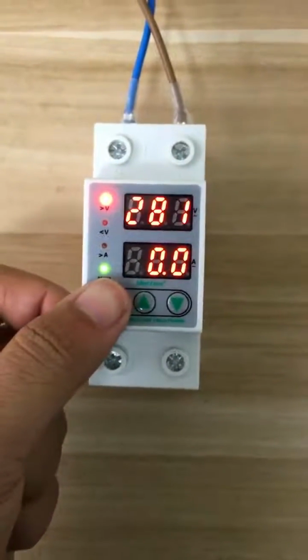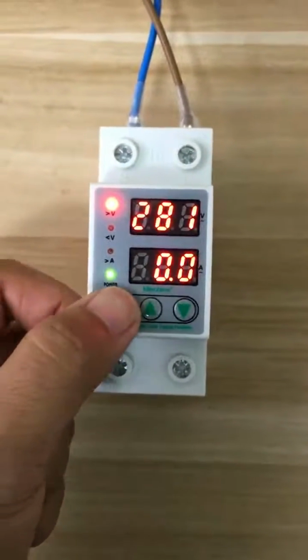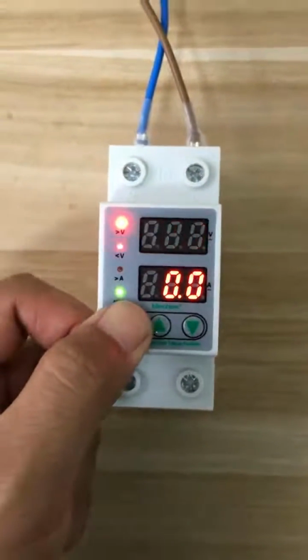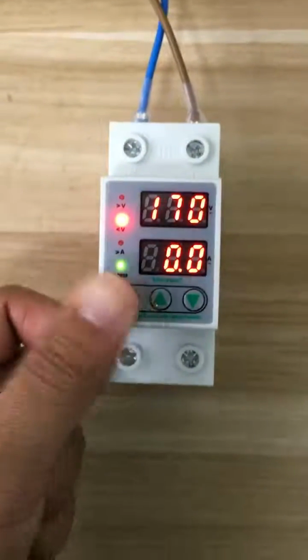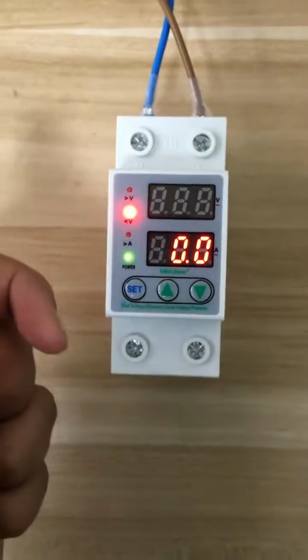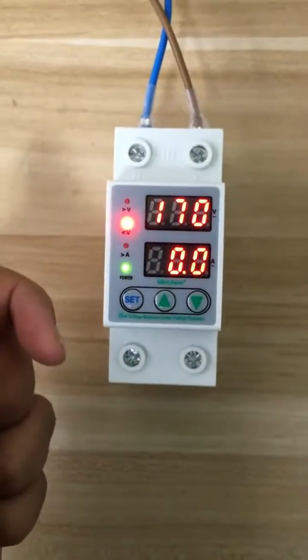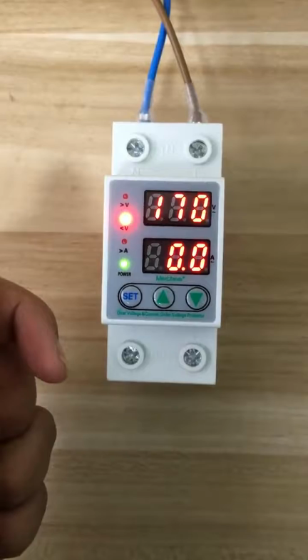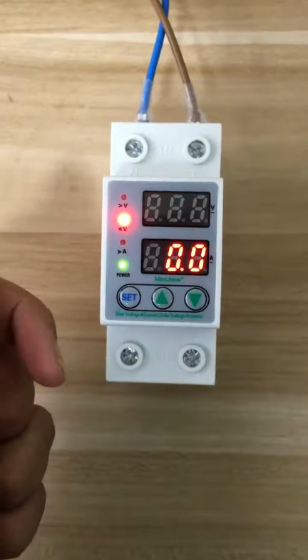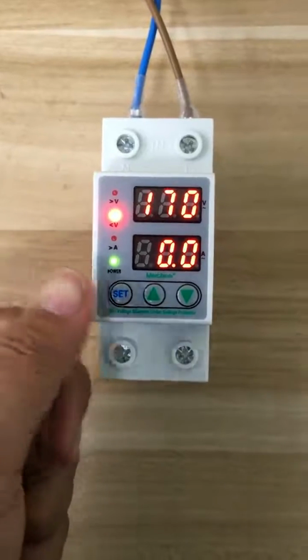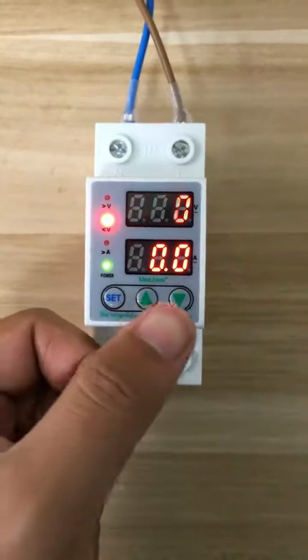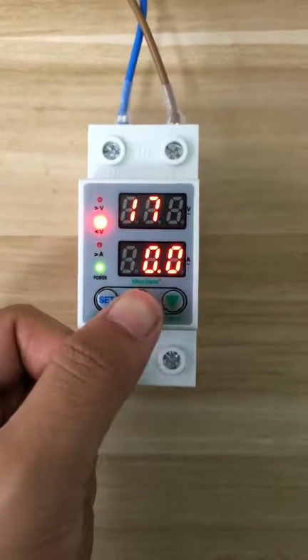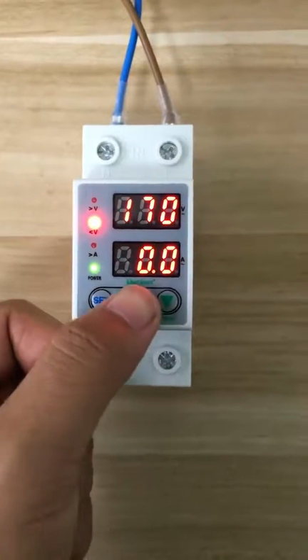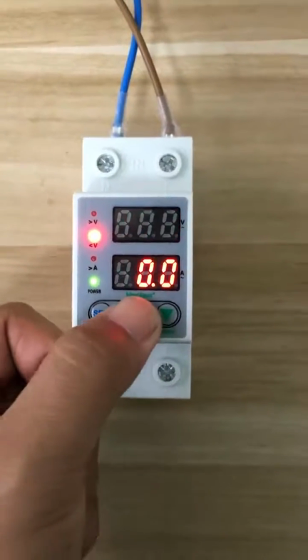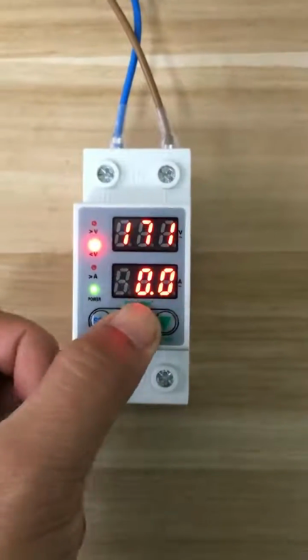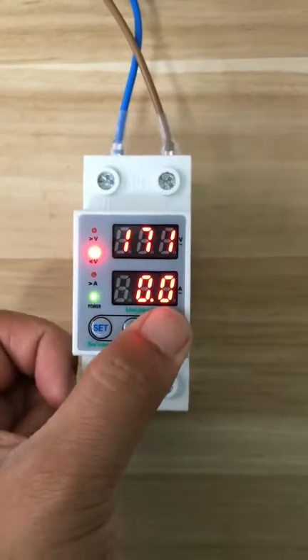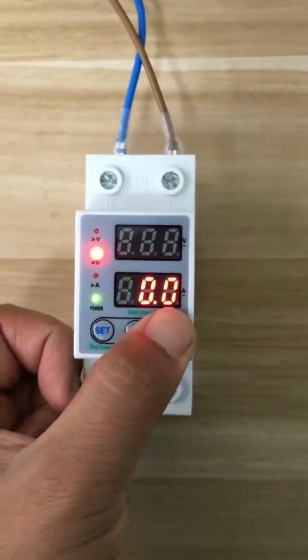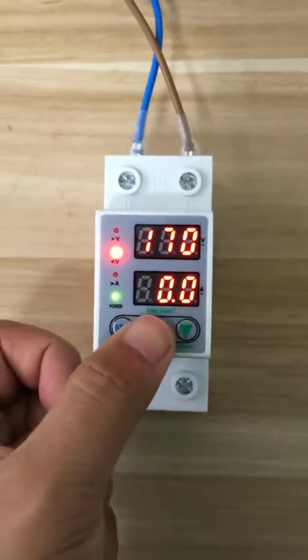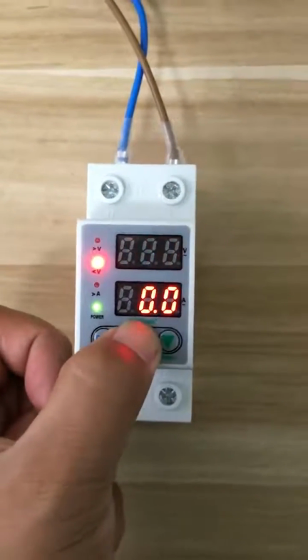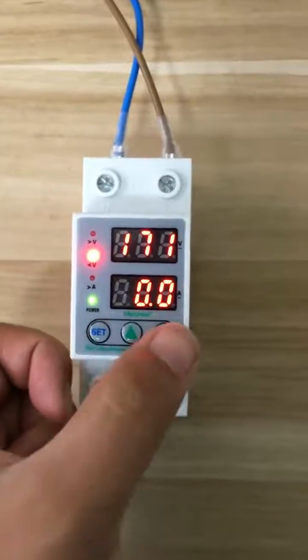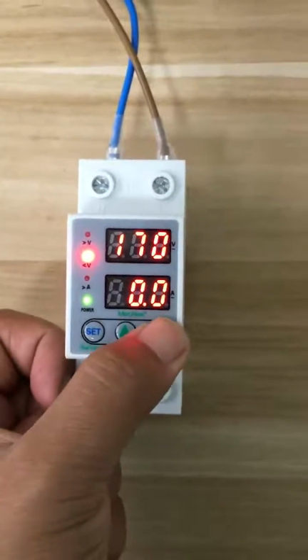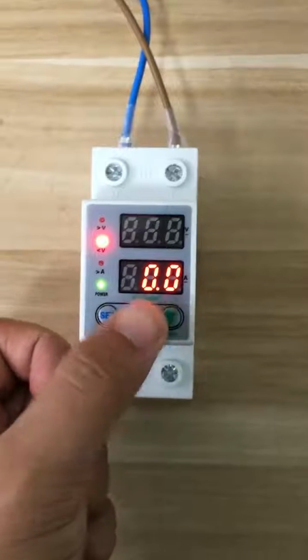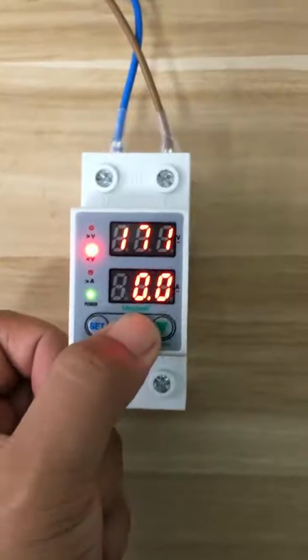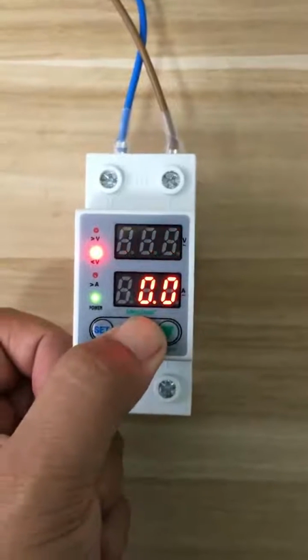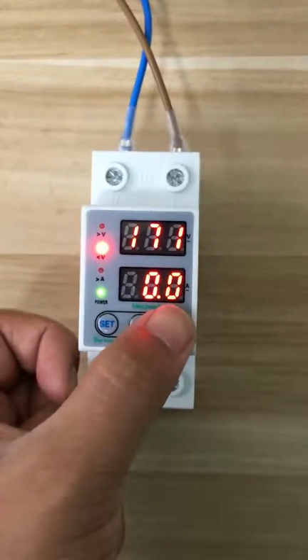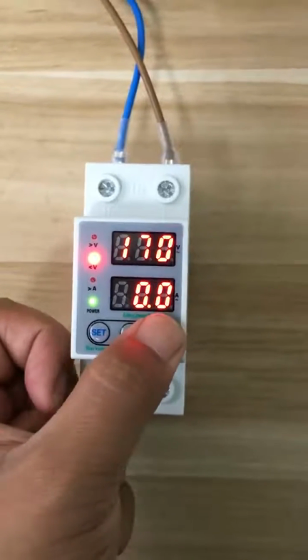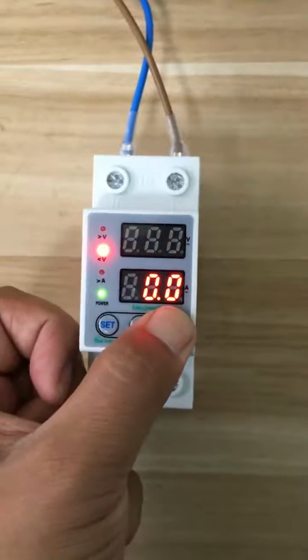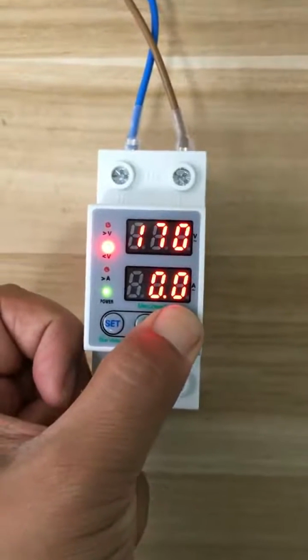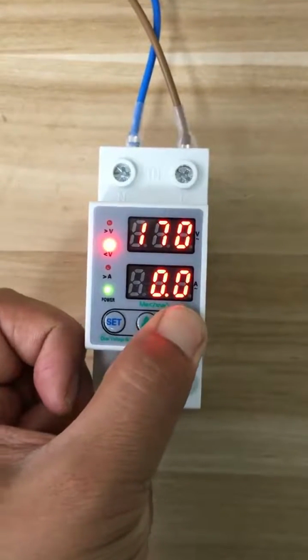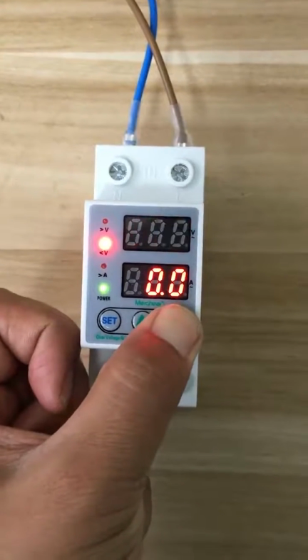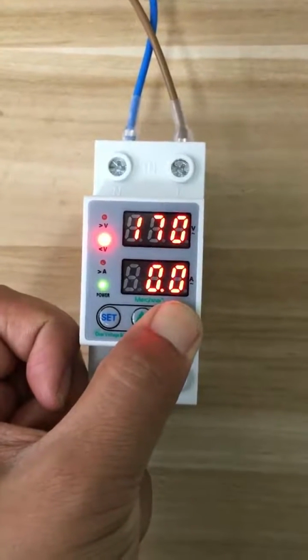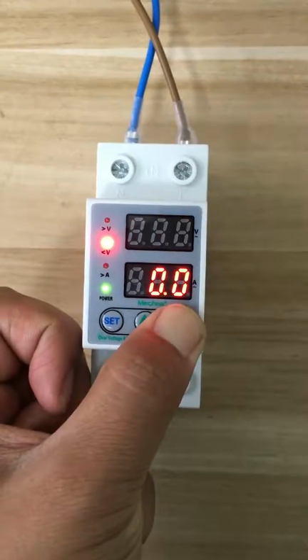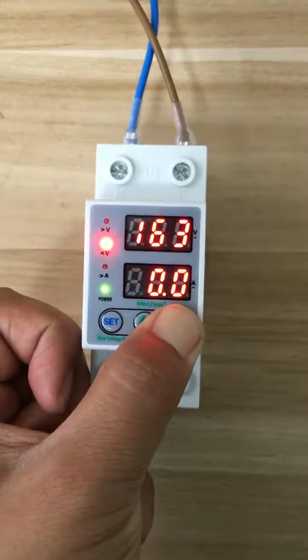Then press set again. Now you can set the on voltage. You can also use up and down. And if you hold the button, the number will change very fast.